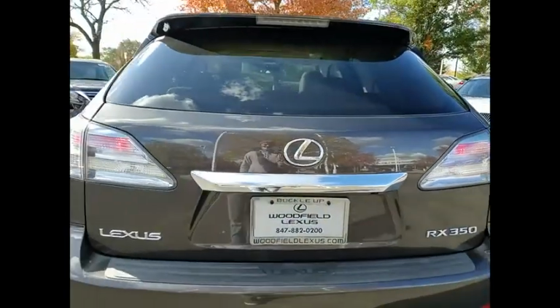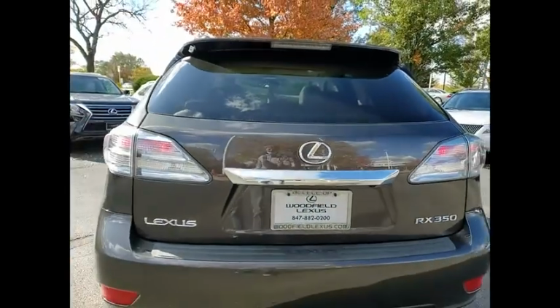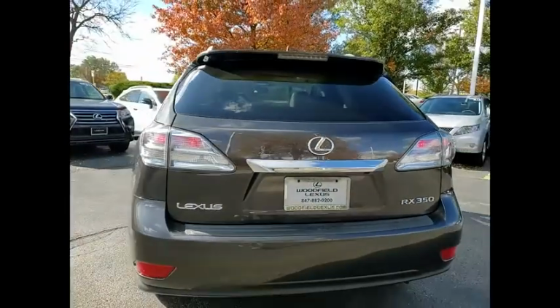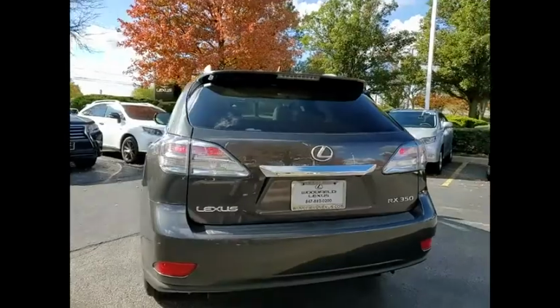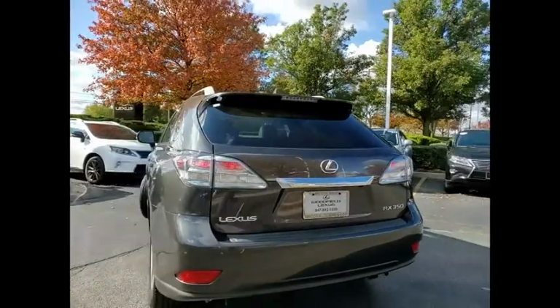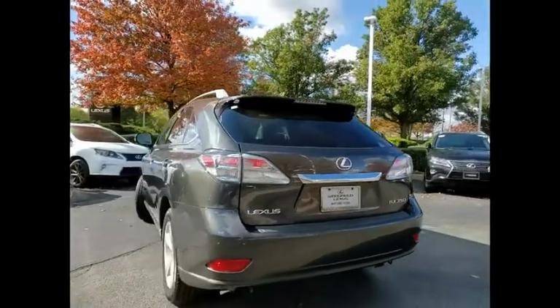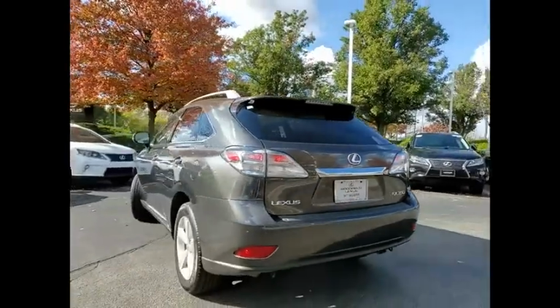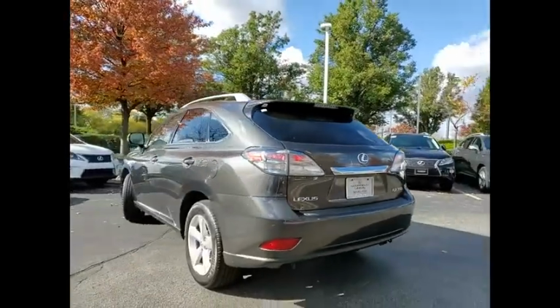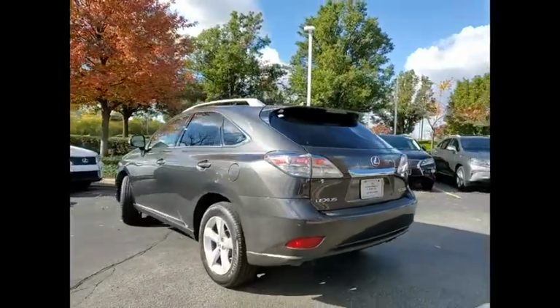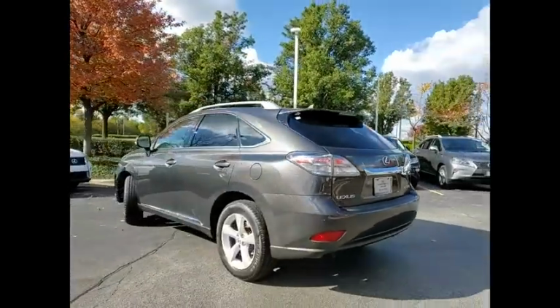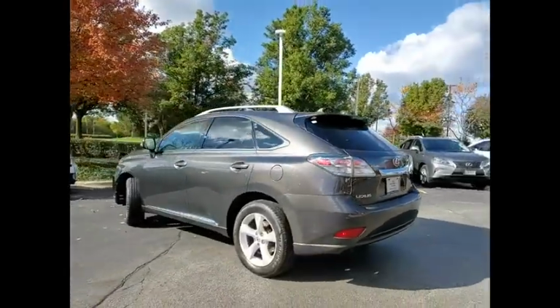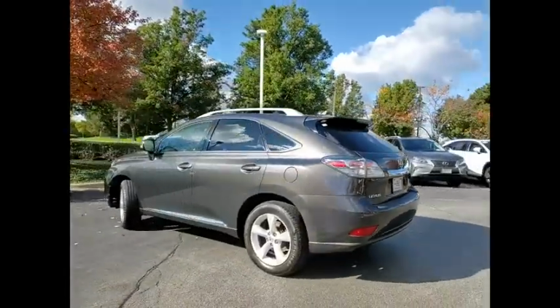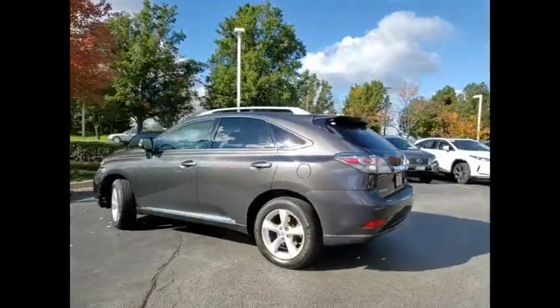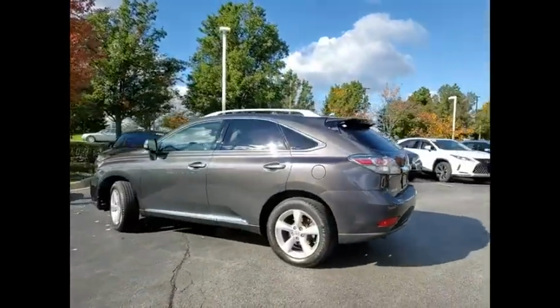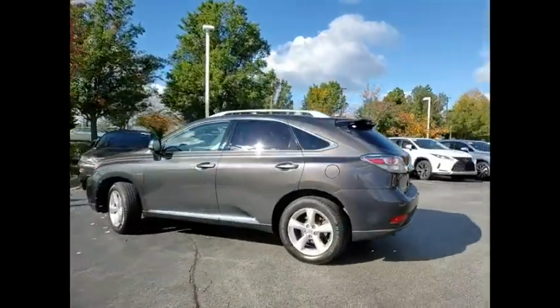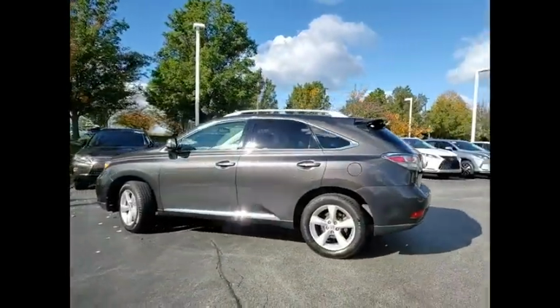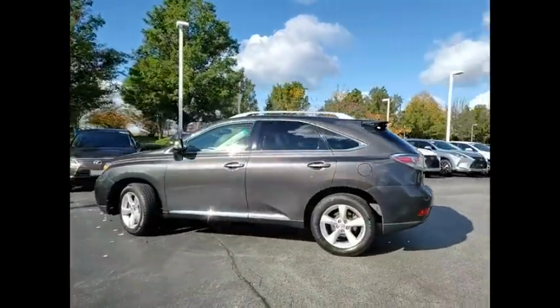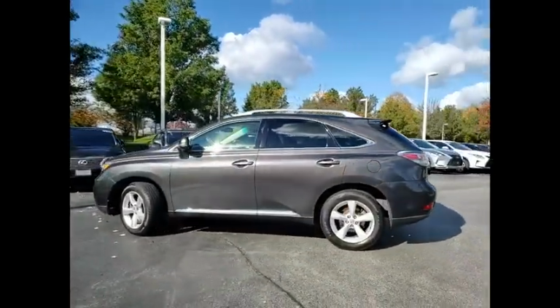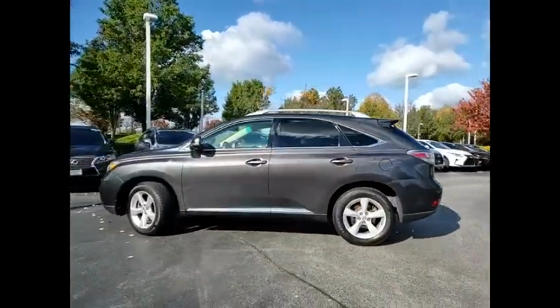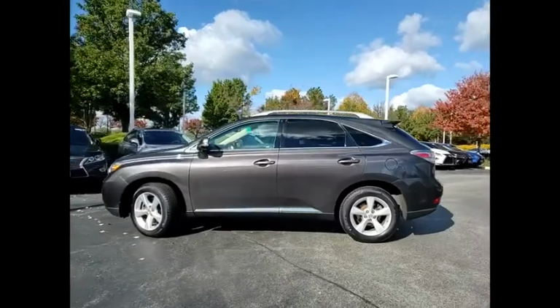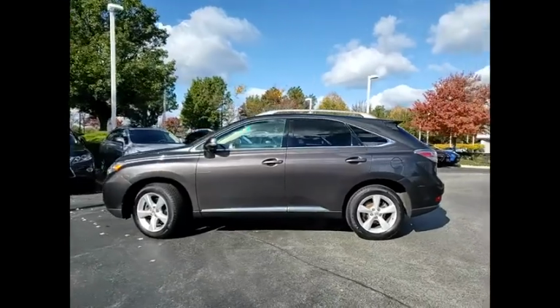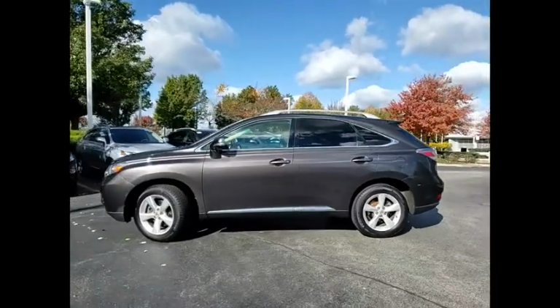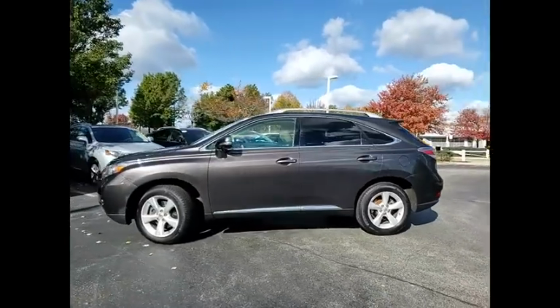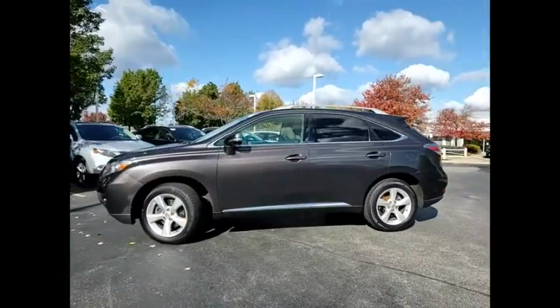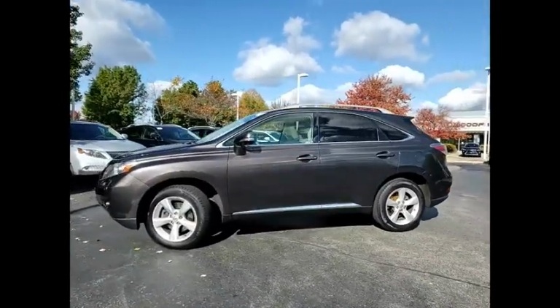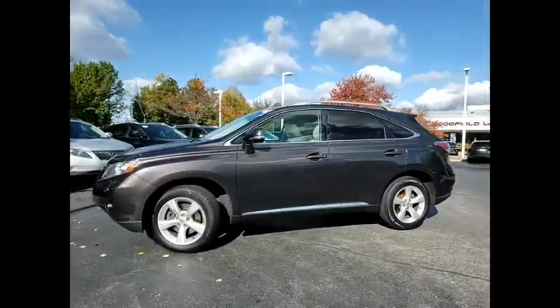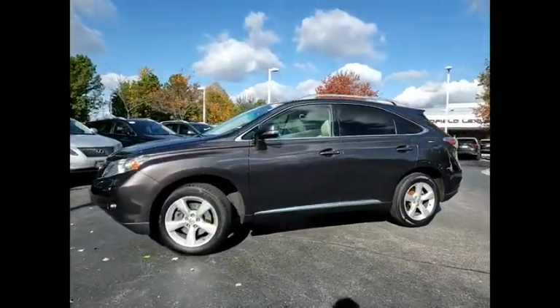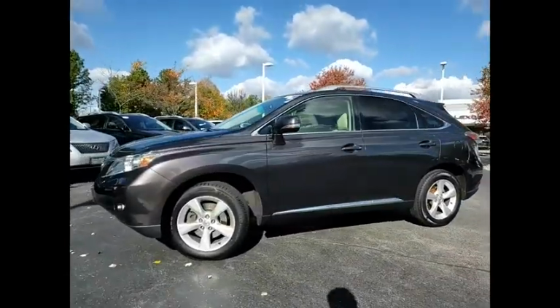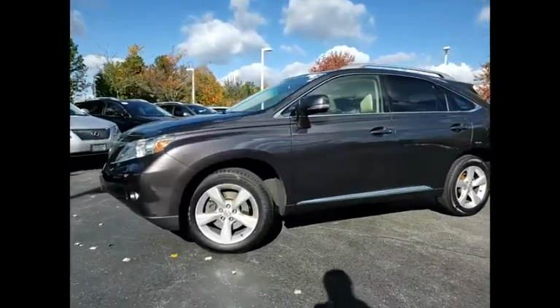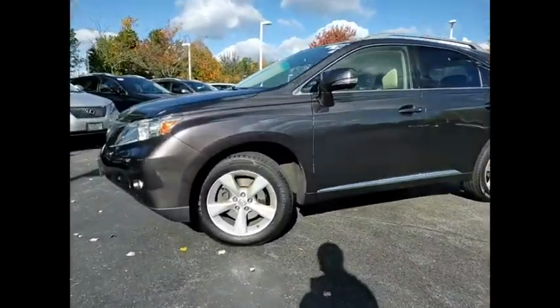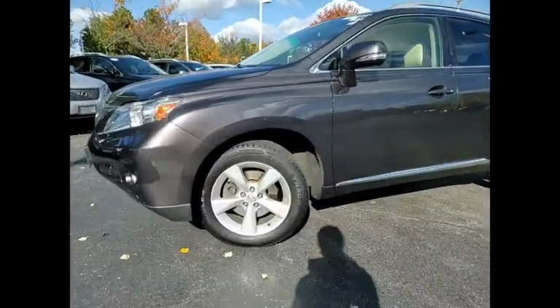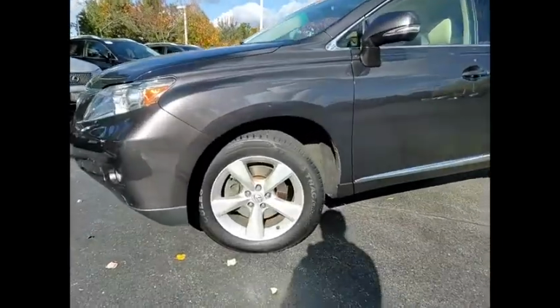rear spoiler, traction control, stability control, daytime running lights, fog lights, braking assist, airbags, front knee airbags, cruise control, child safety locks.